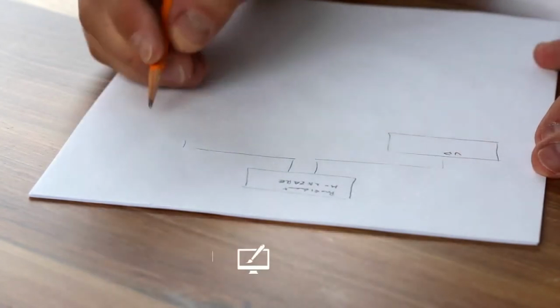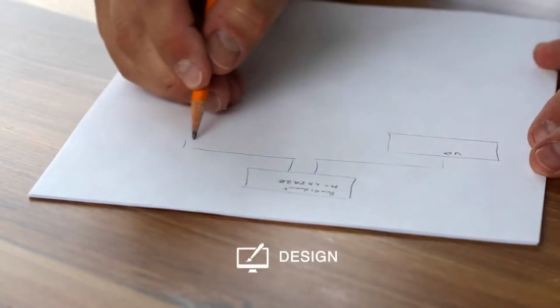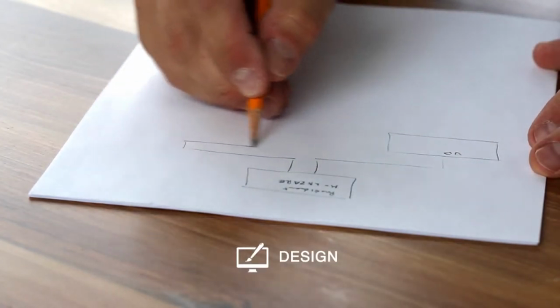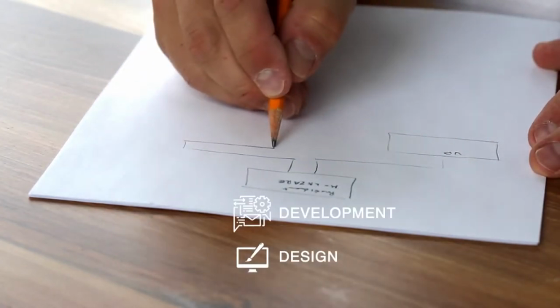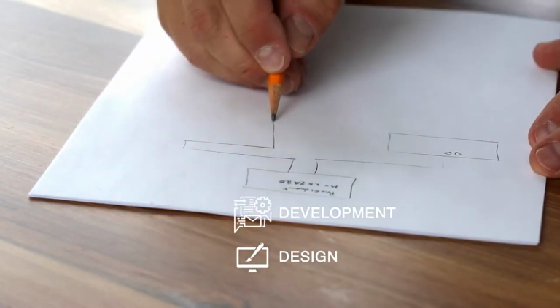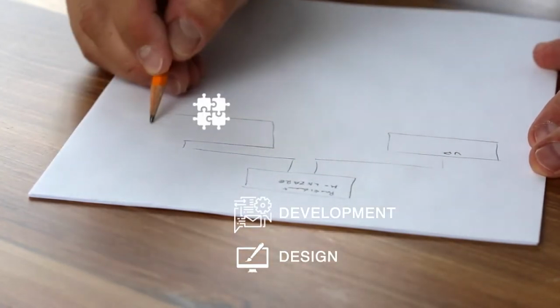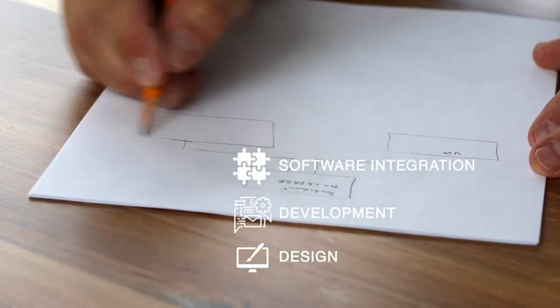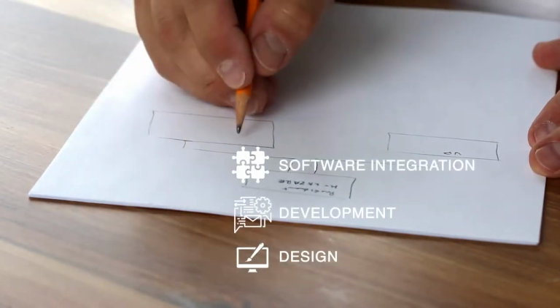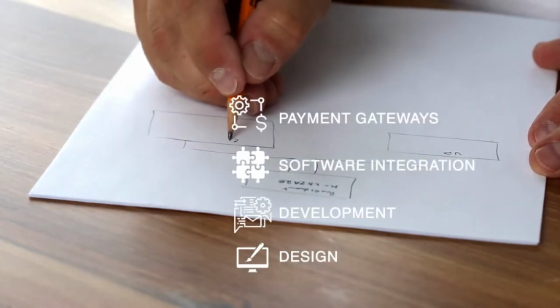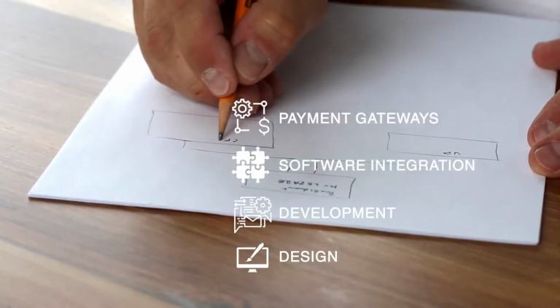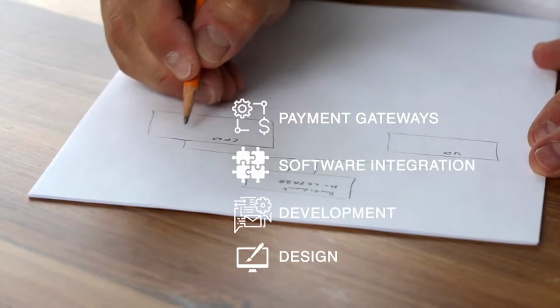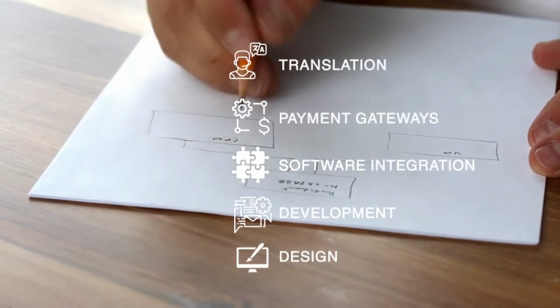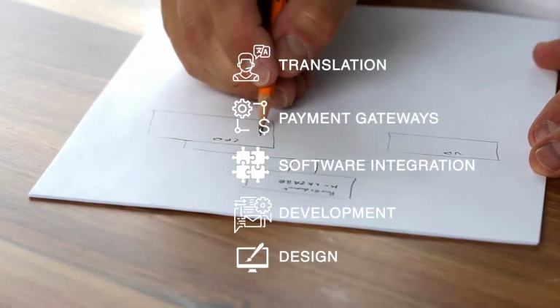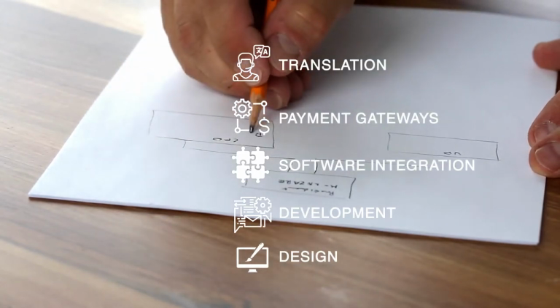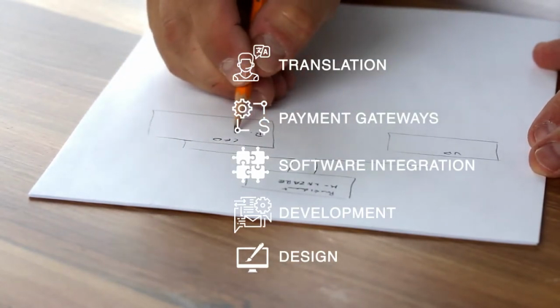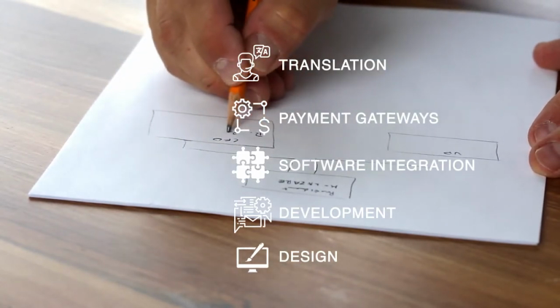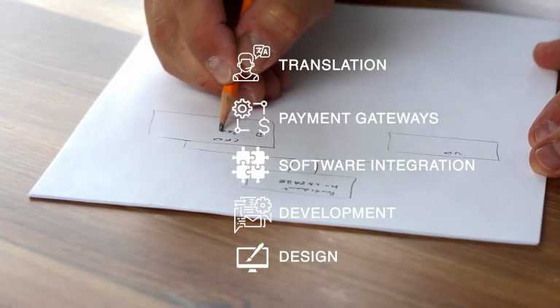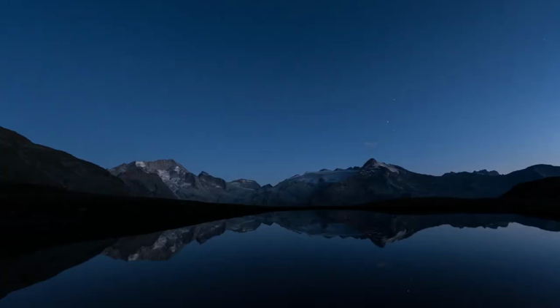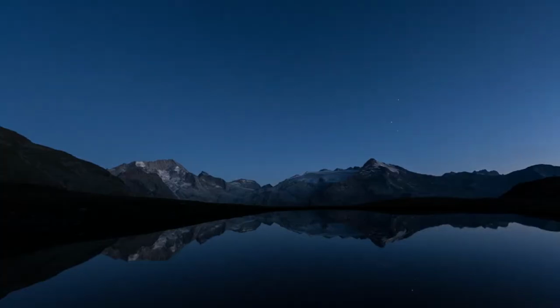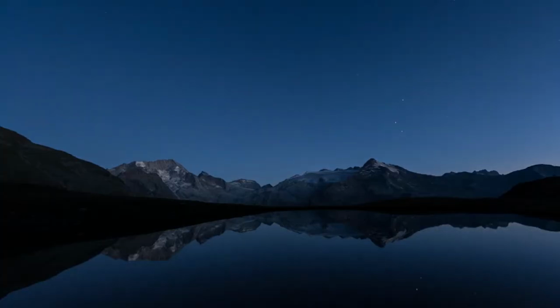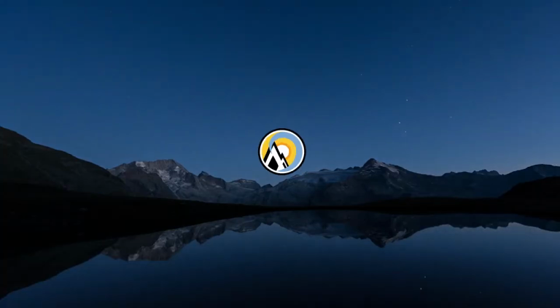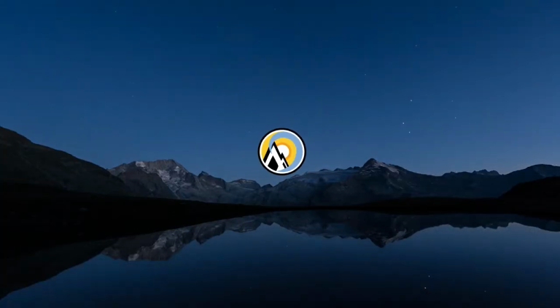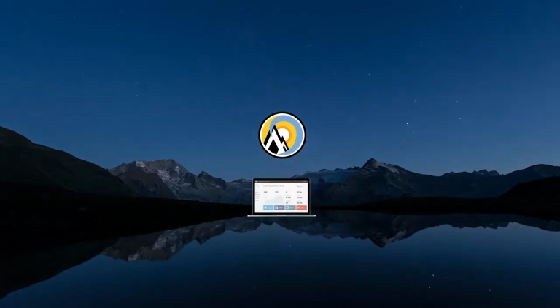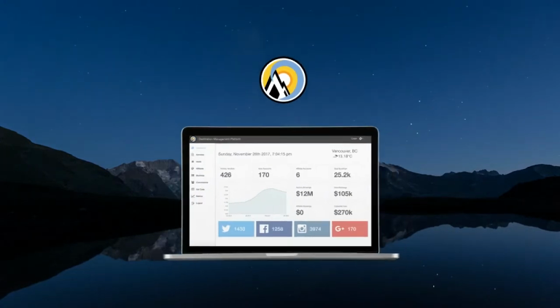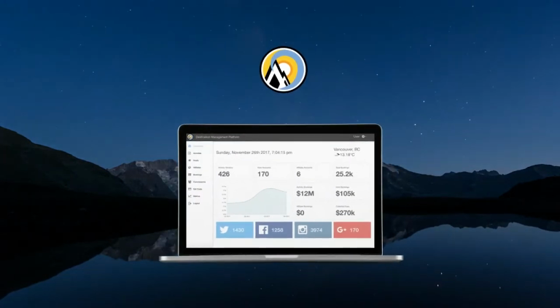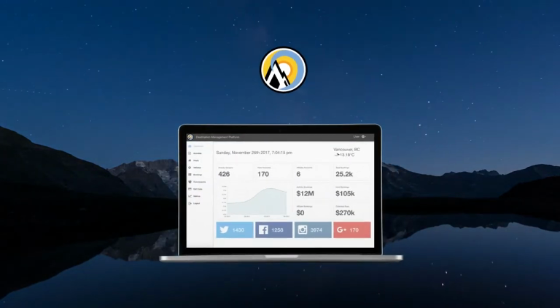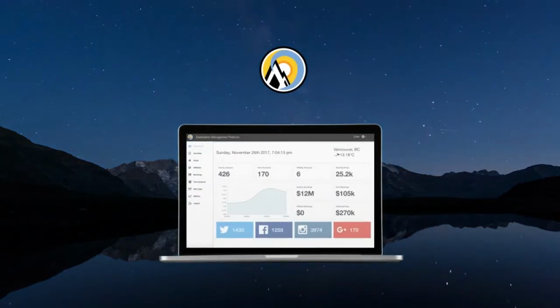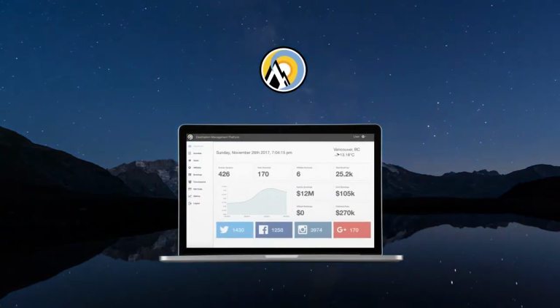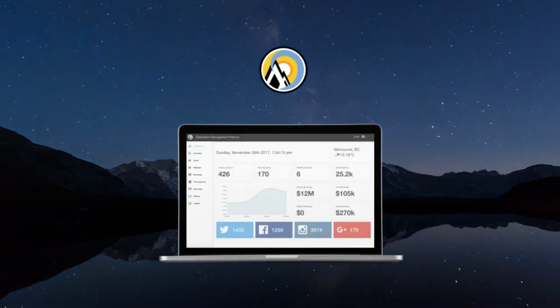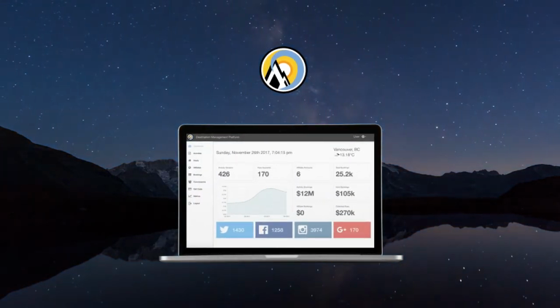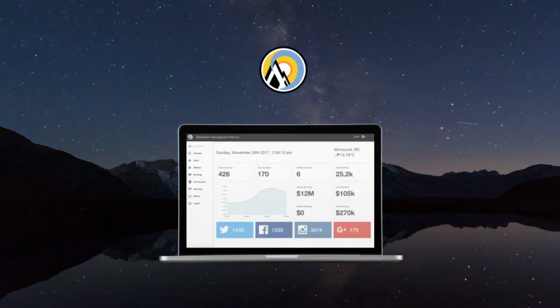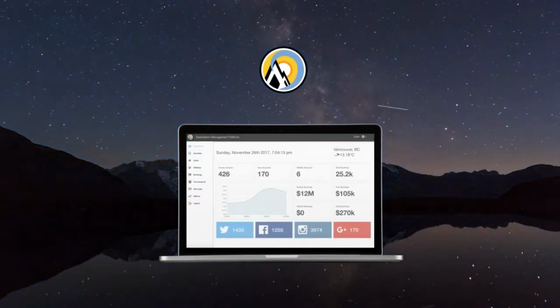Design, development, software integration, payment gateways, translations — it's a lot. That's why we built Adventure Bucket List, the world's first all-in-one destination management platform.